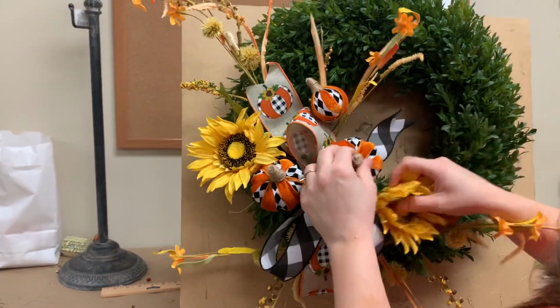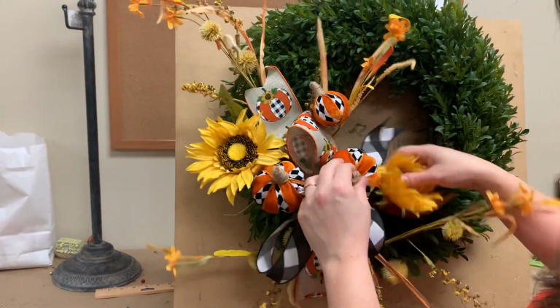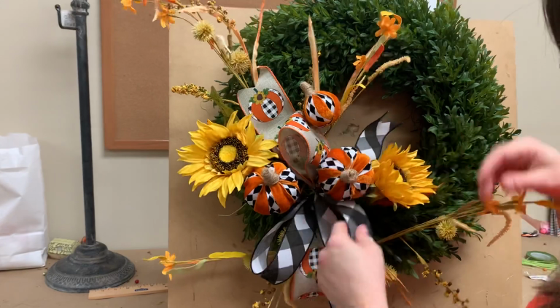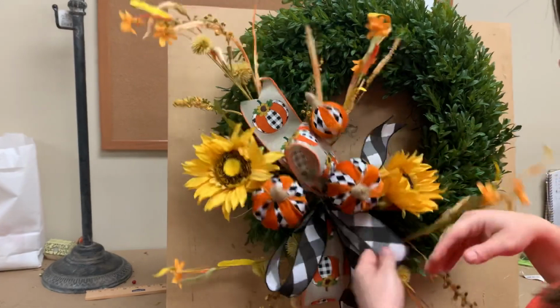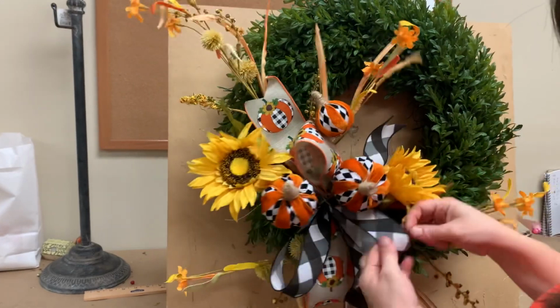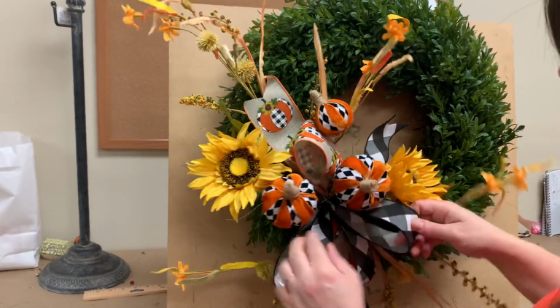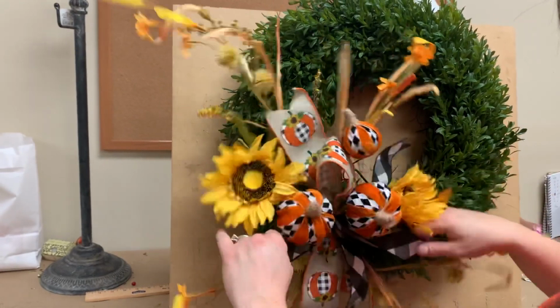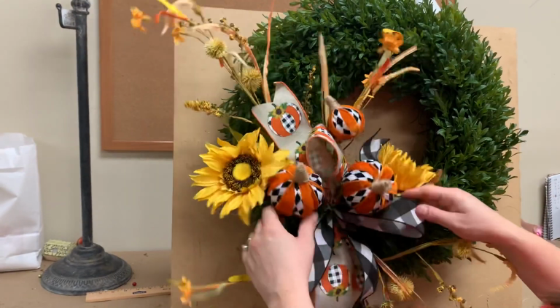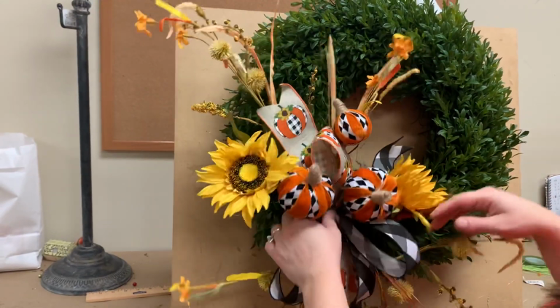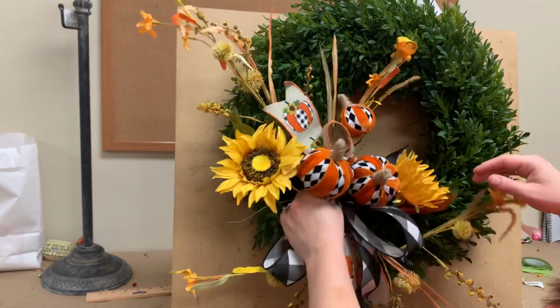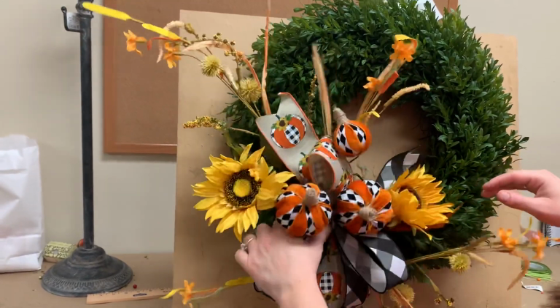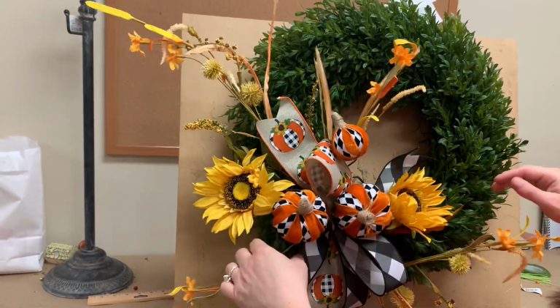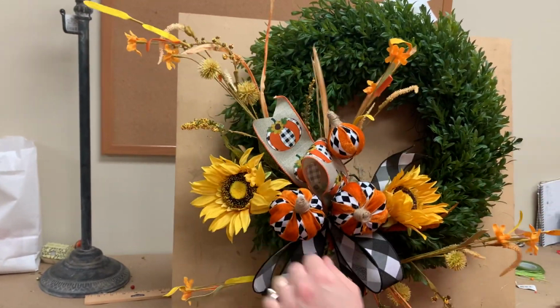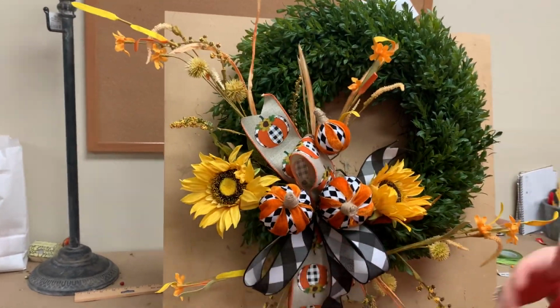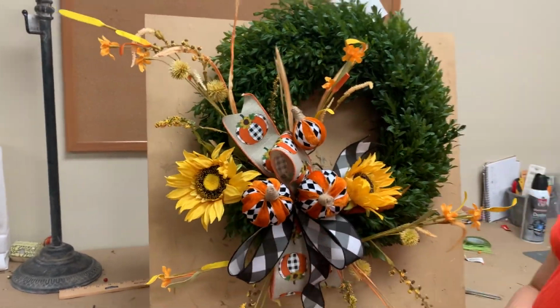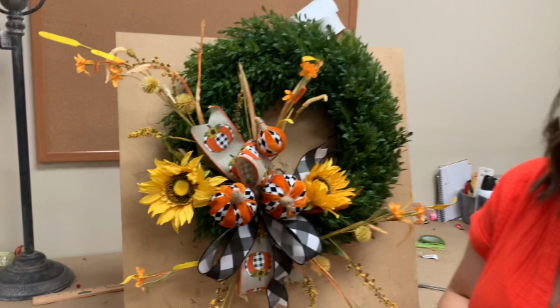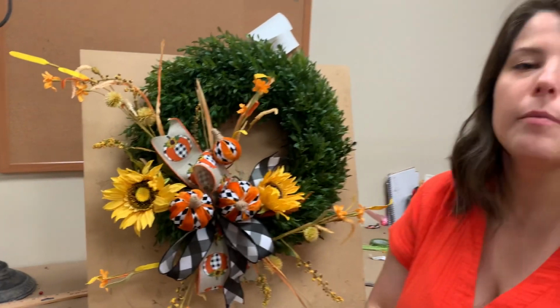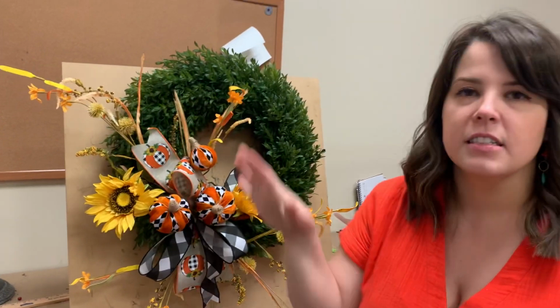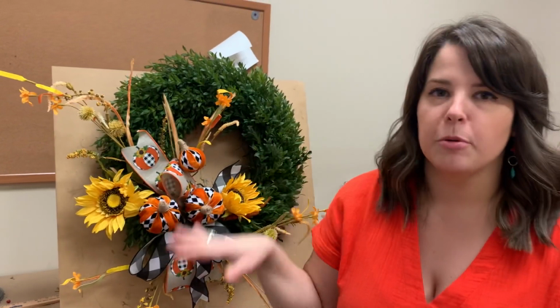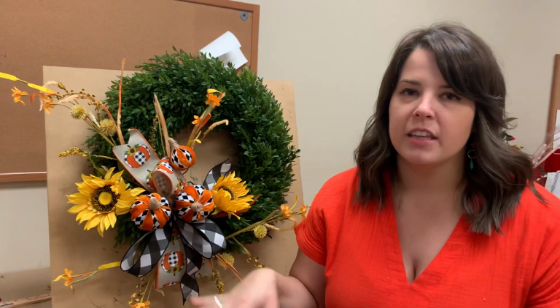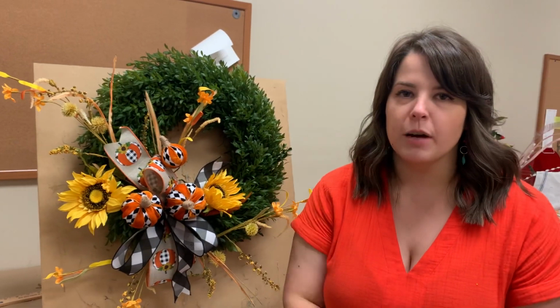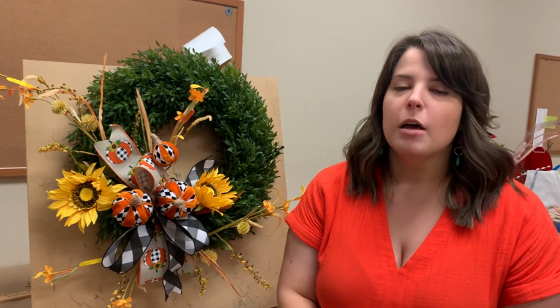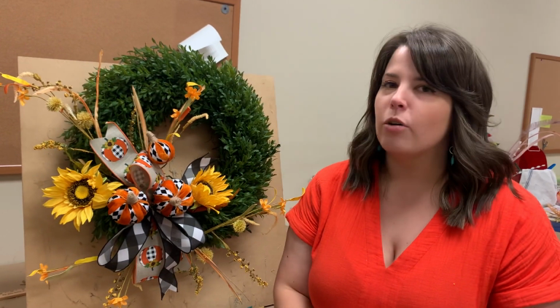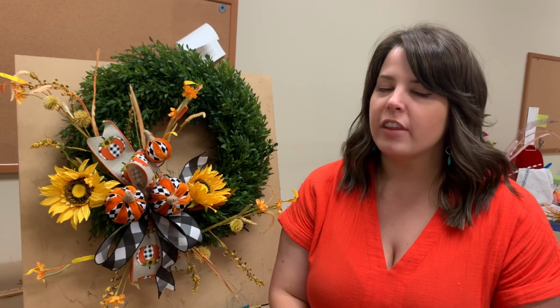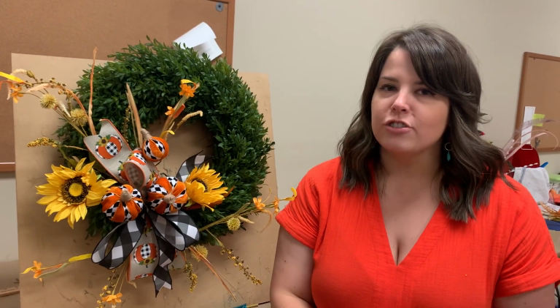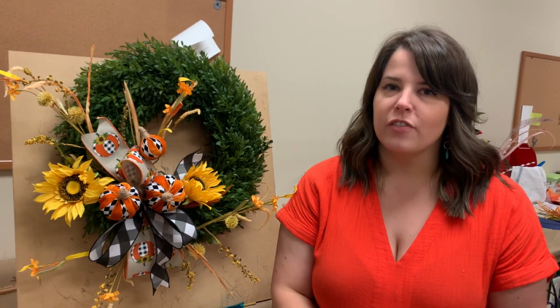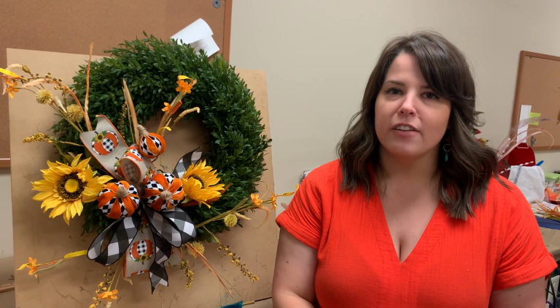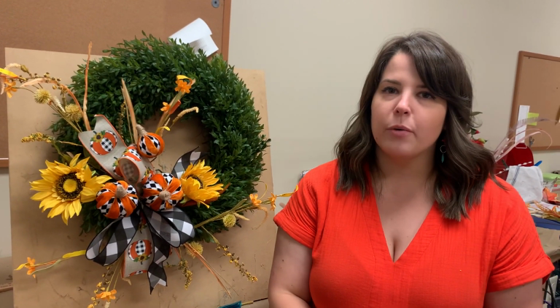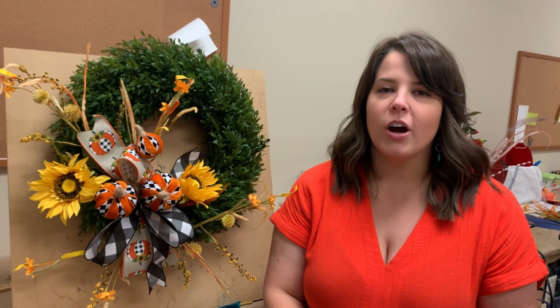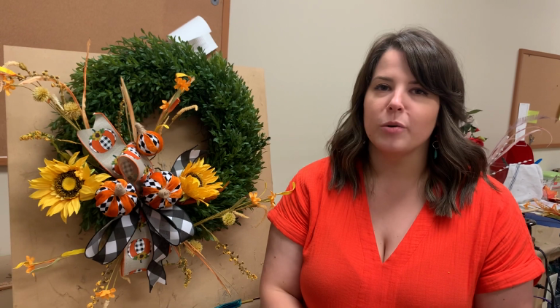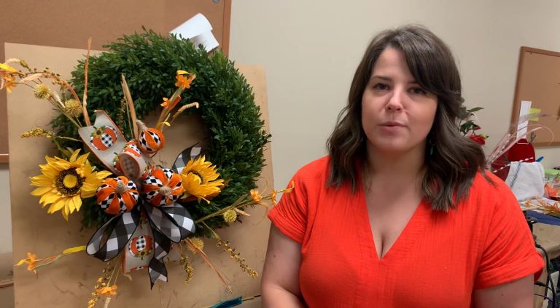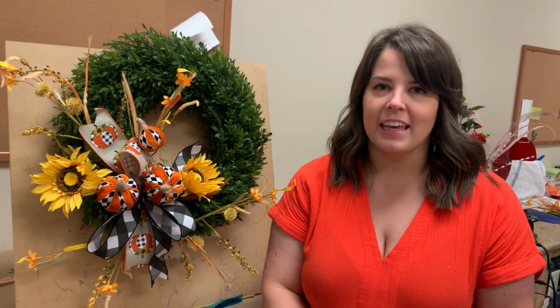And again, if you want a bigger wreath, a little bit more showy, you can head on over to shopdieslouisville.com. This is available as a wreath kit as well, so go on over there and get yourself a sunflower harlequin swag kit.